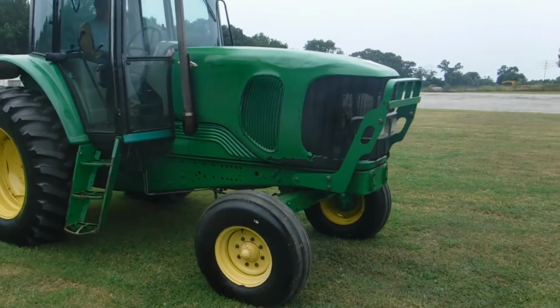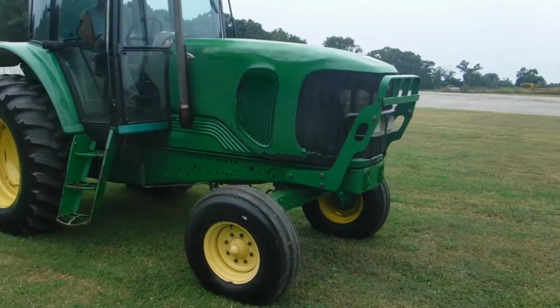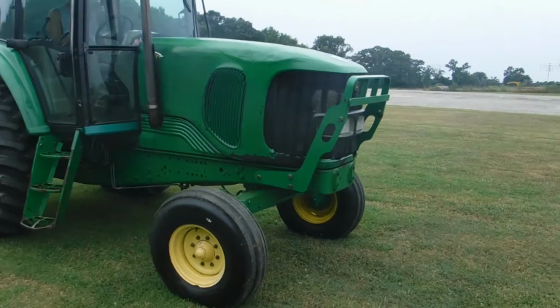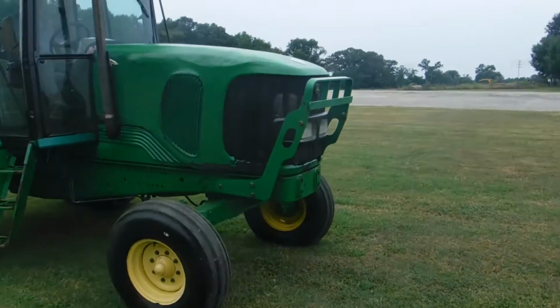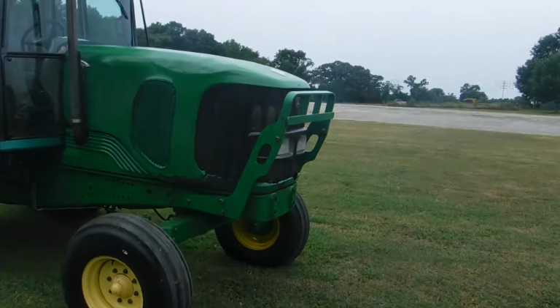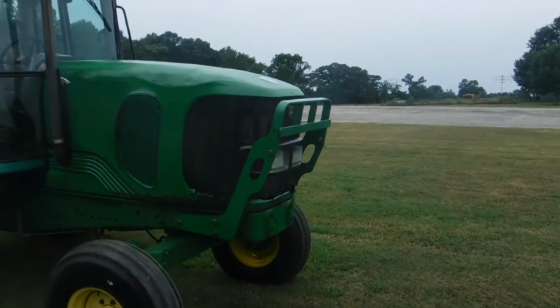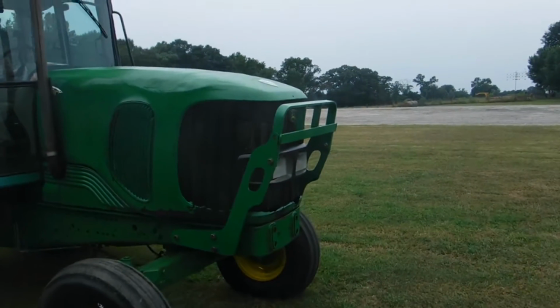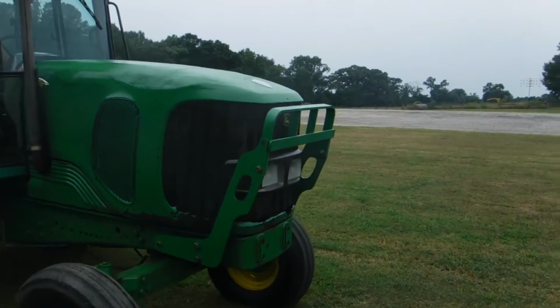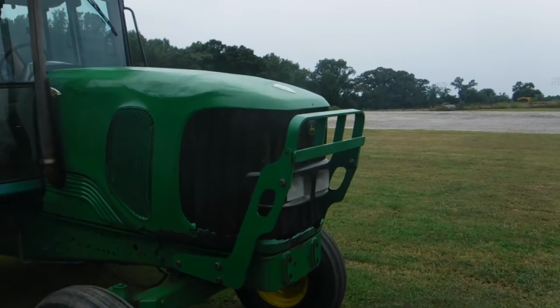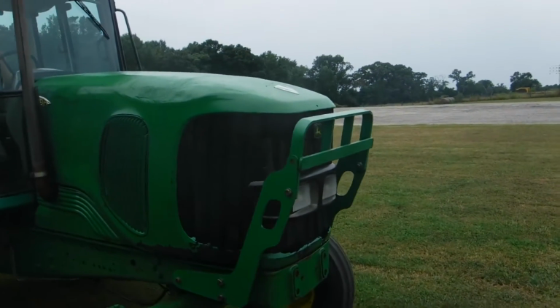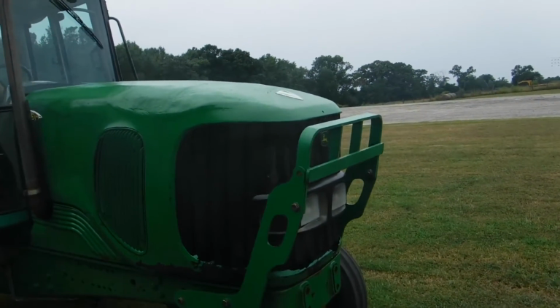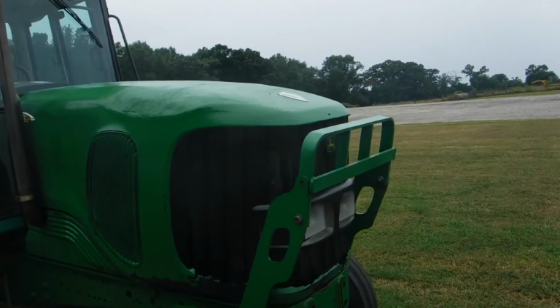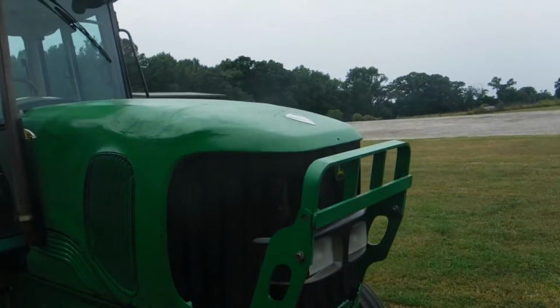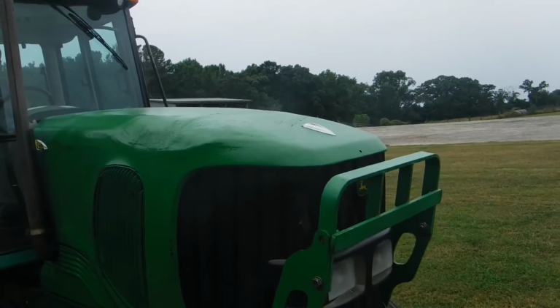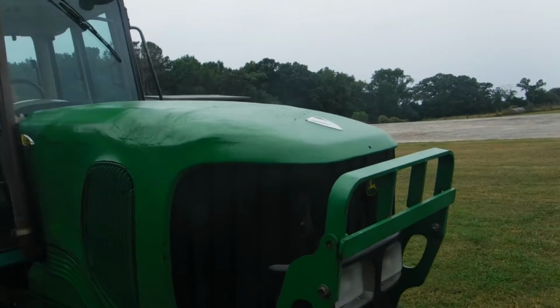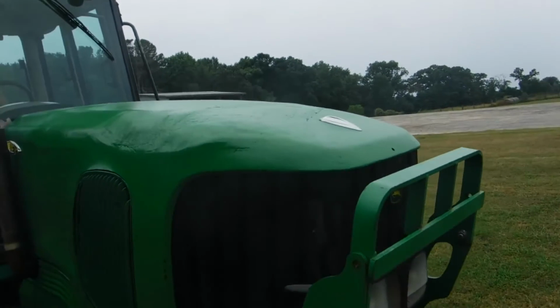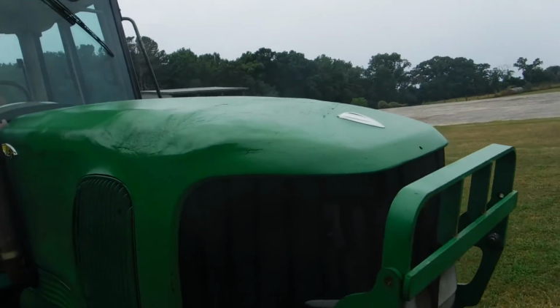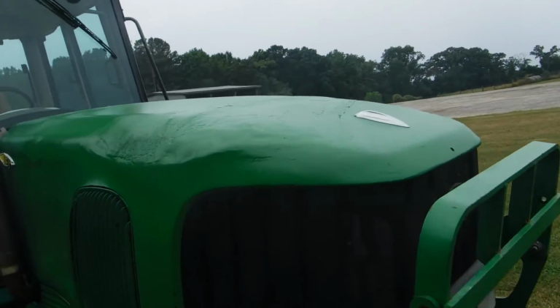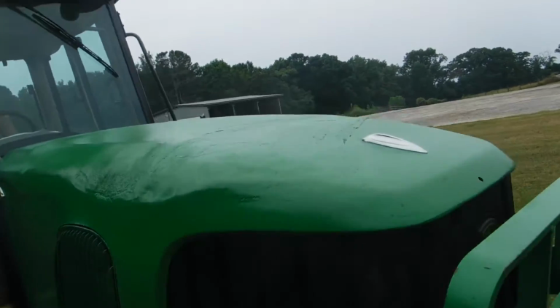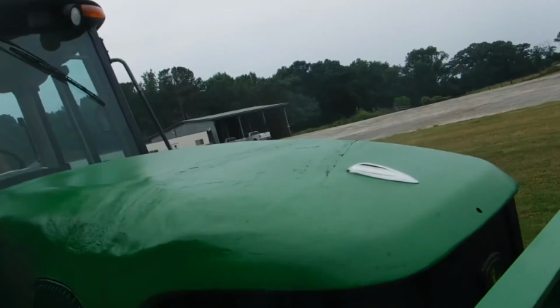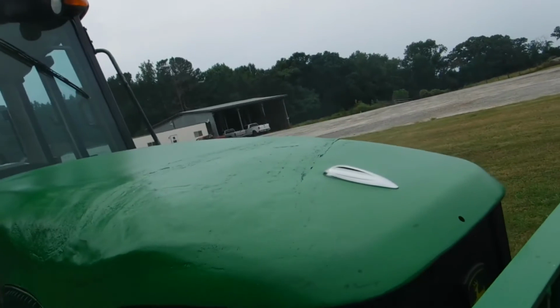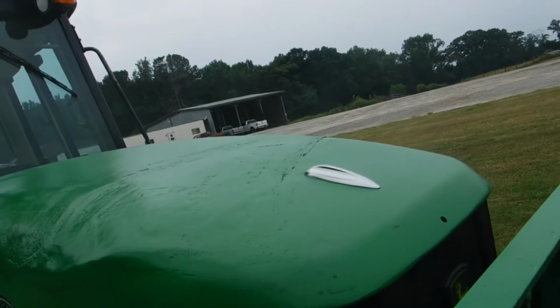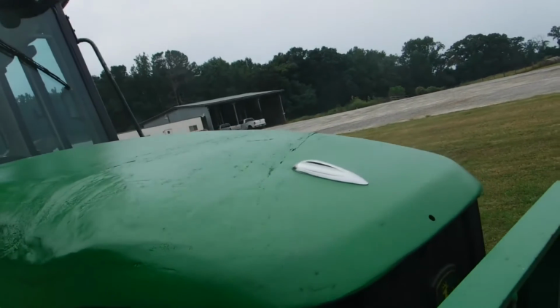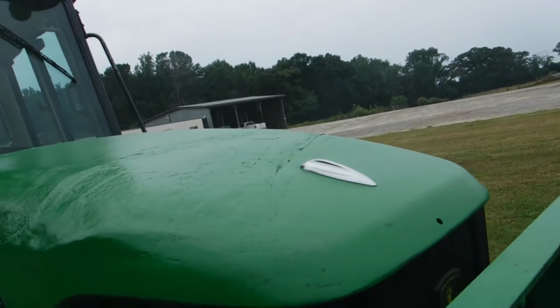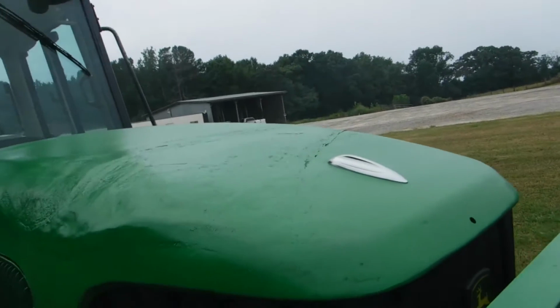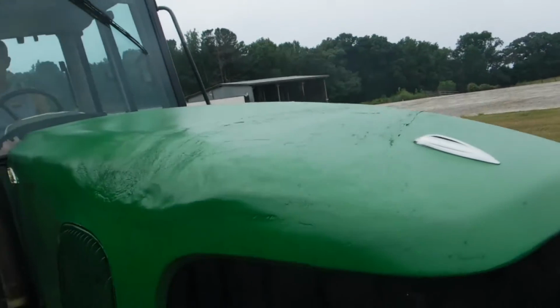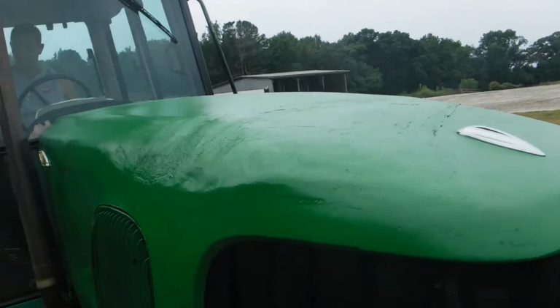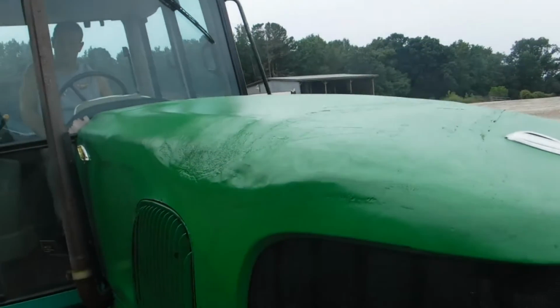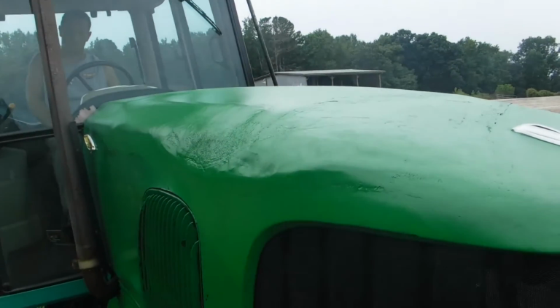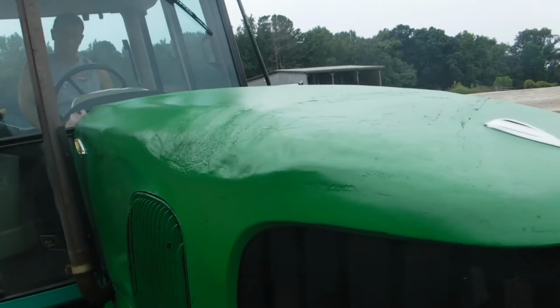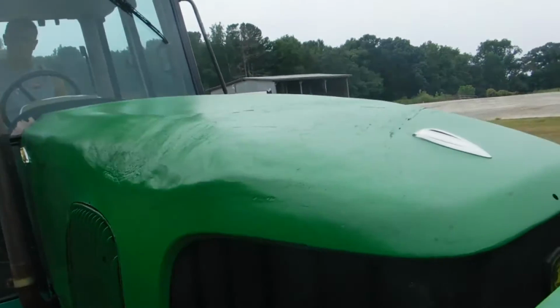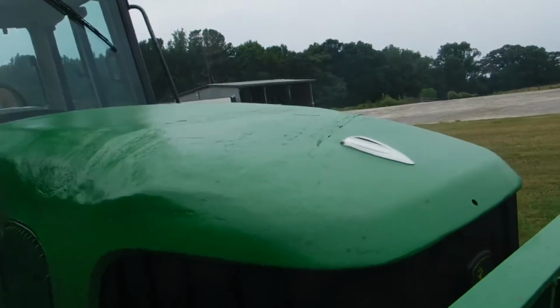Now, the hood — let me show you this right here. It had a few cracks in it. We did the best we could with new fiberglass, and I think that'll last you a long time.